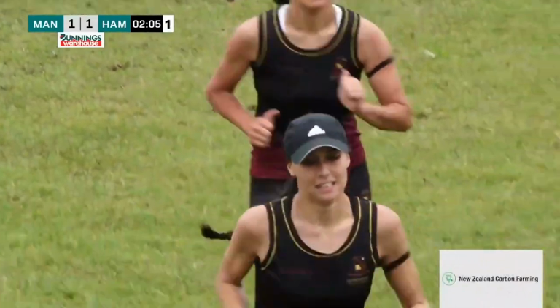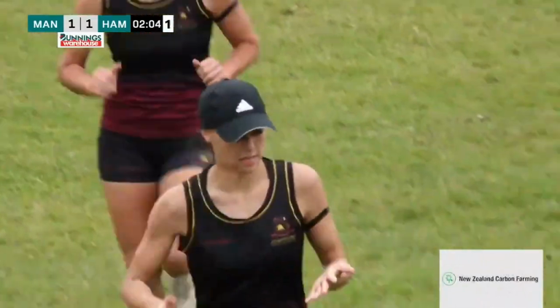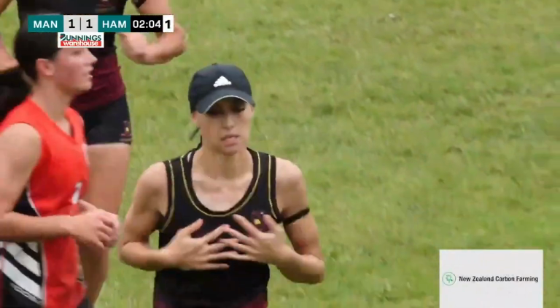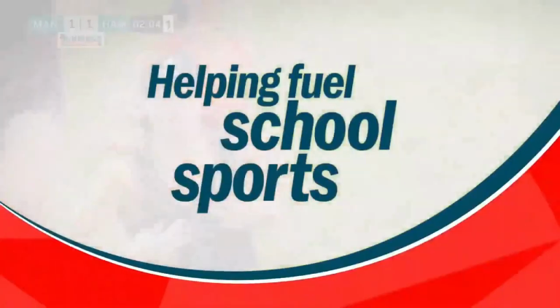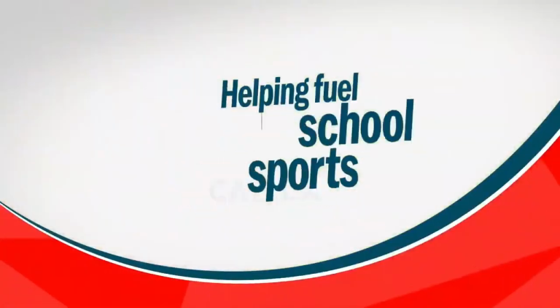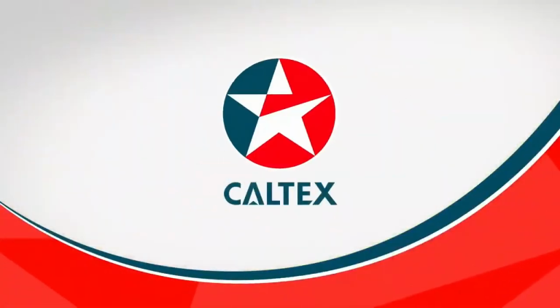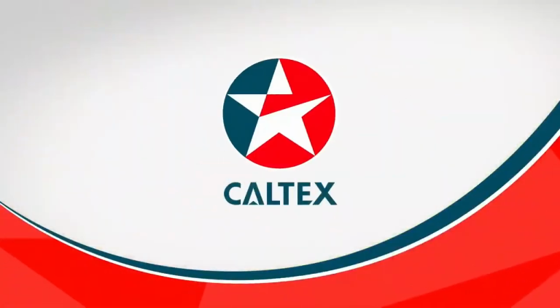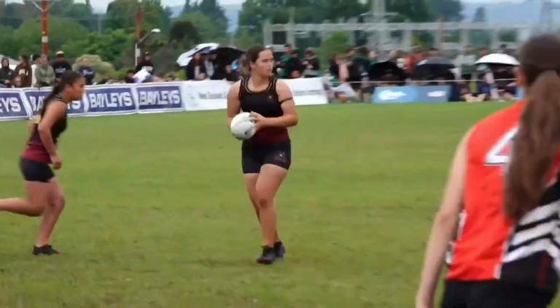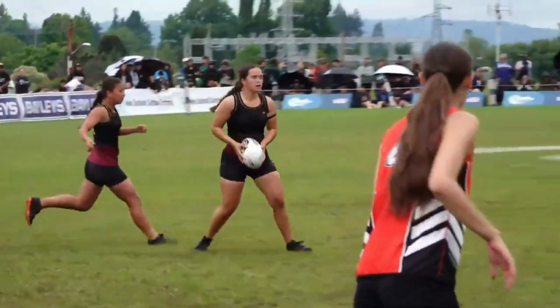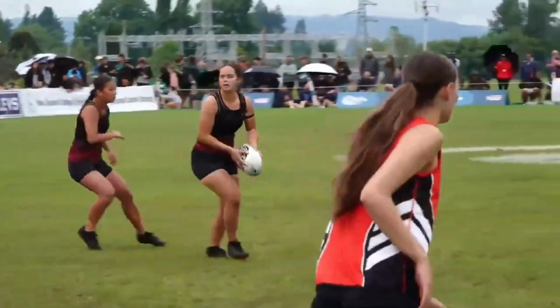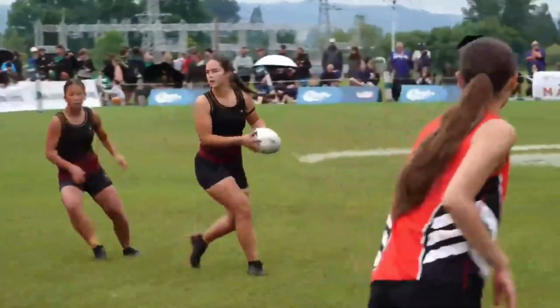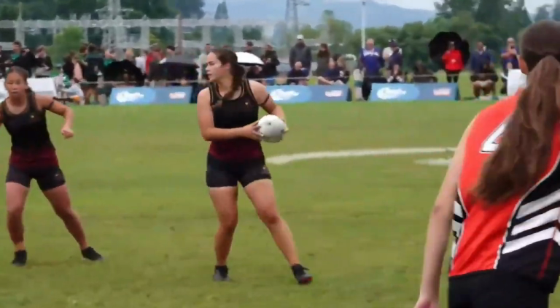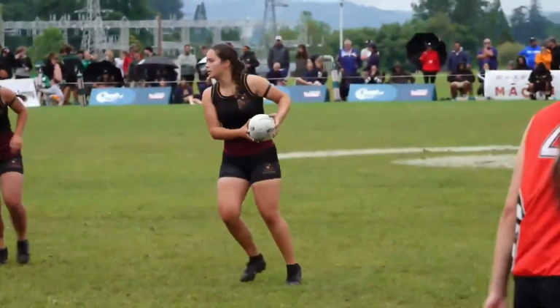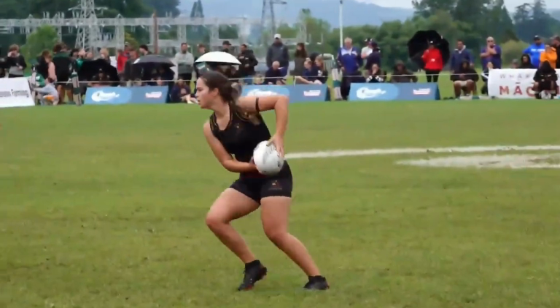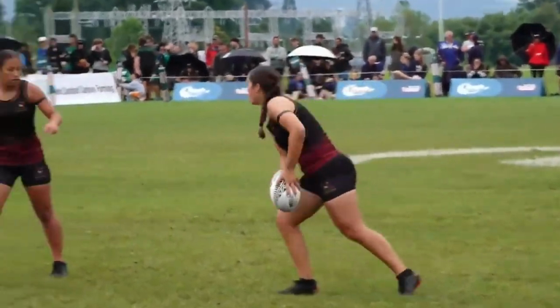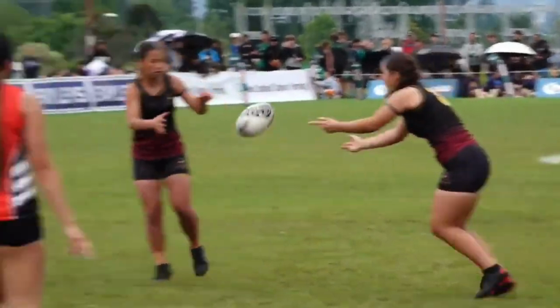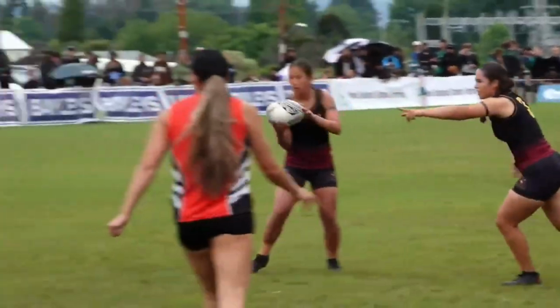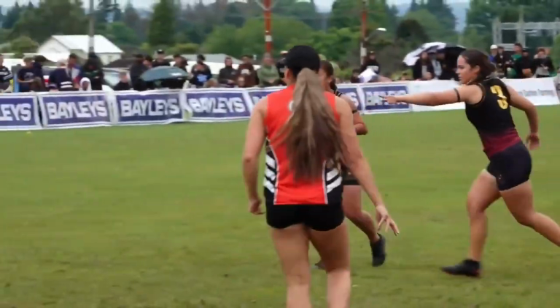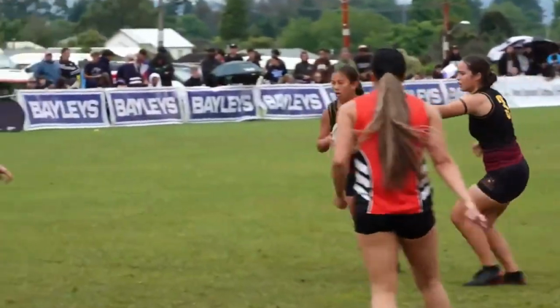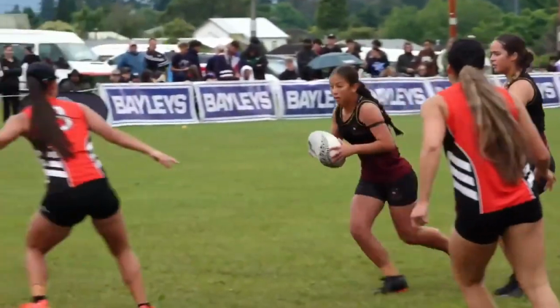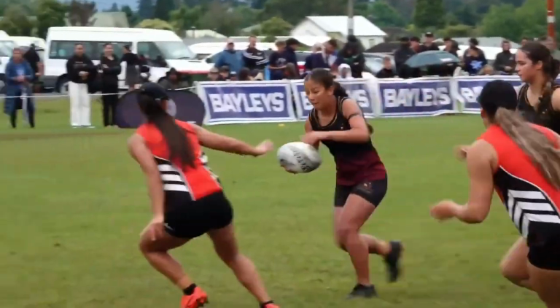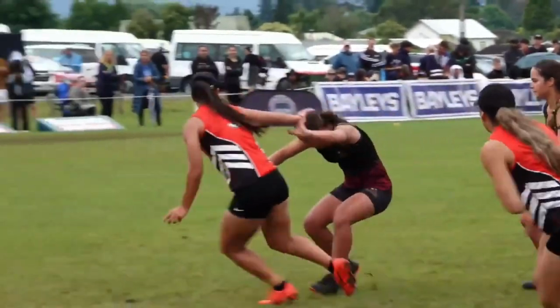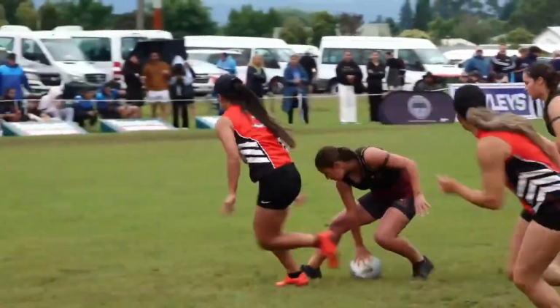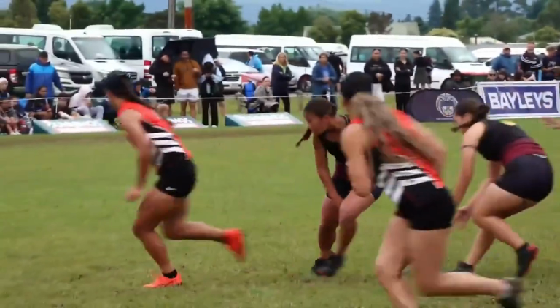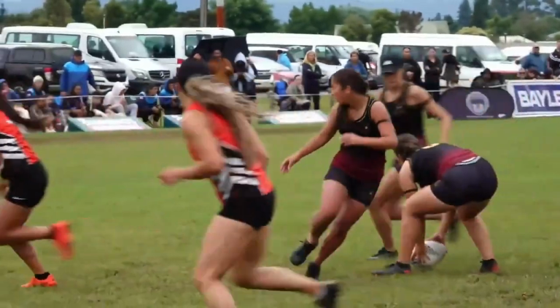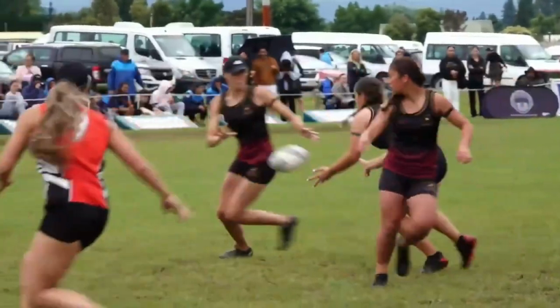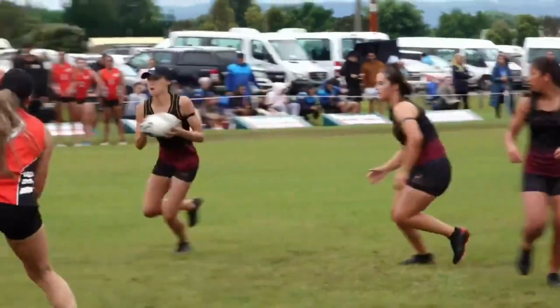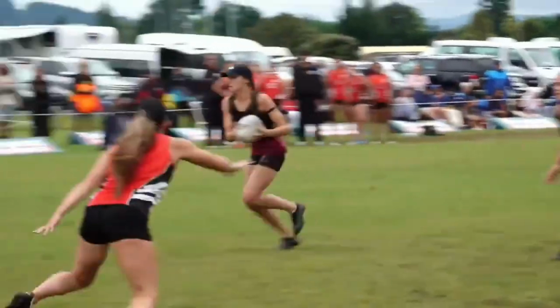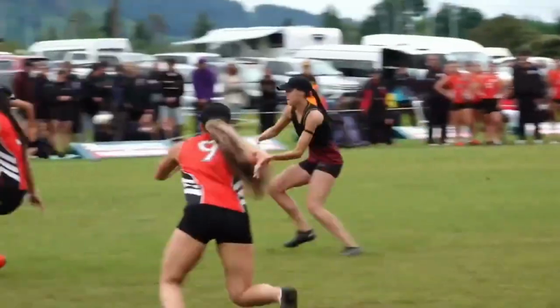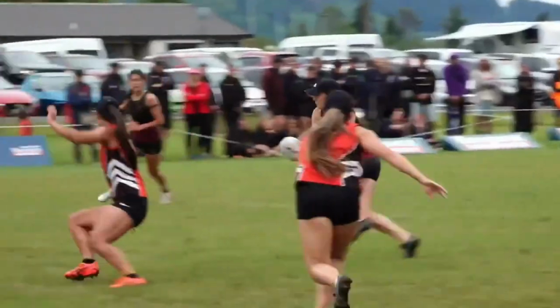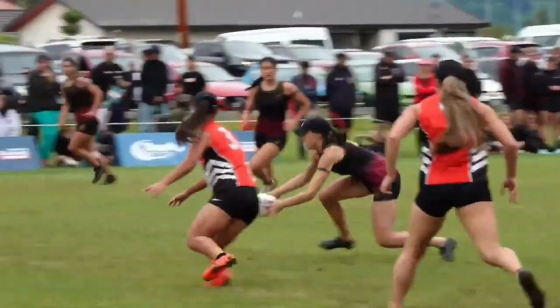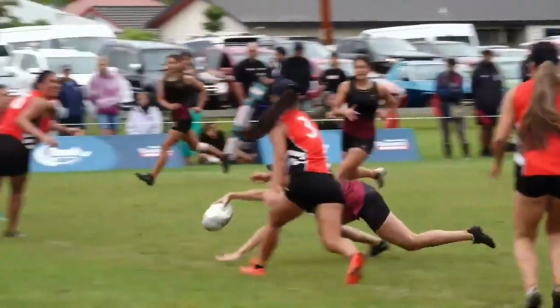Well done, Marnie. Great coaching, Holly Graham. She knew she had a set of six on, puts on her attacking player, brings off the defending player — smart coaching. We've seen the attack here, as you said — Marnie around the back for a nice try.